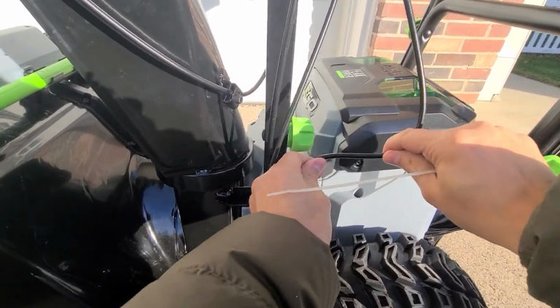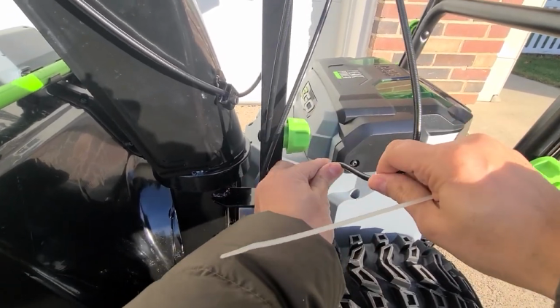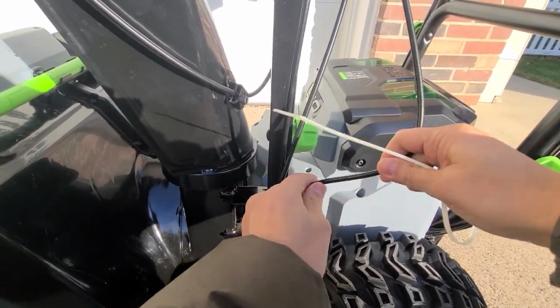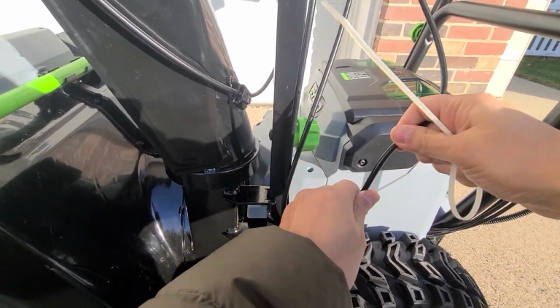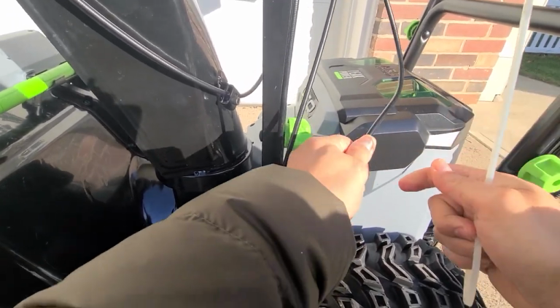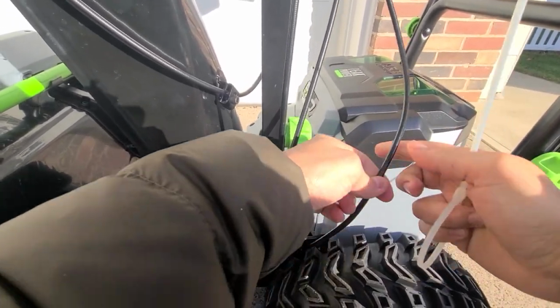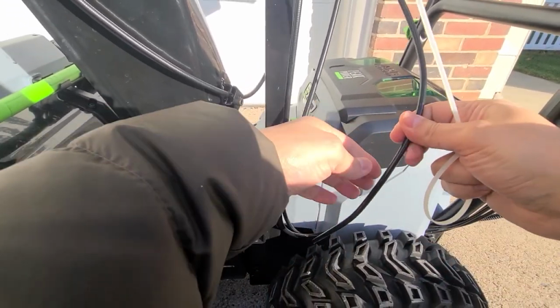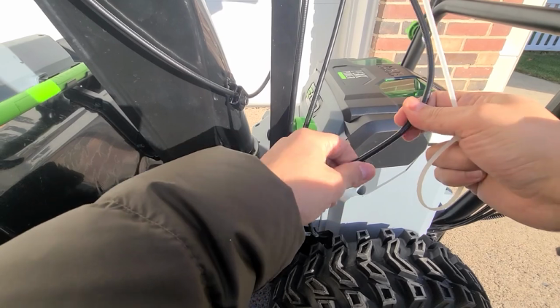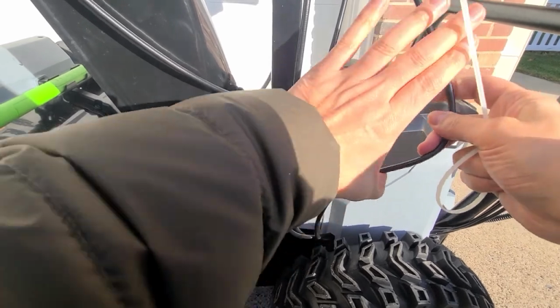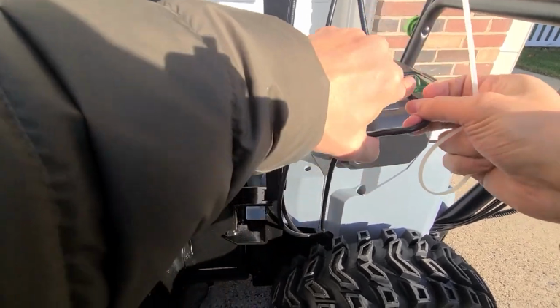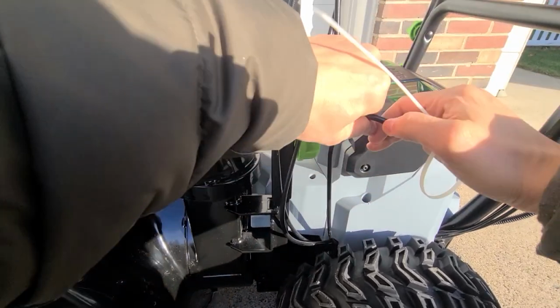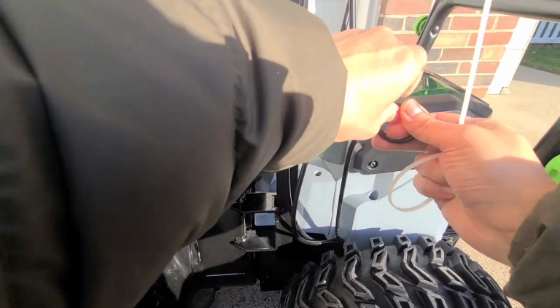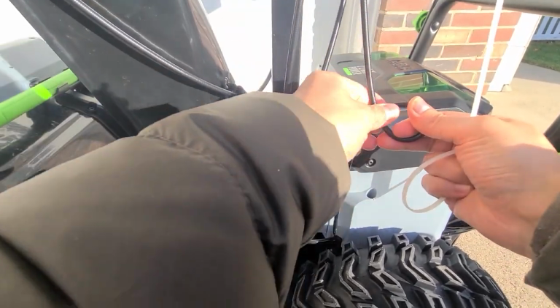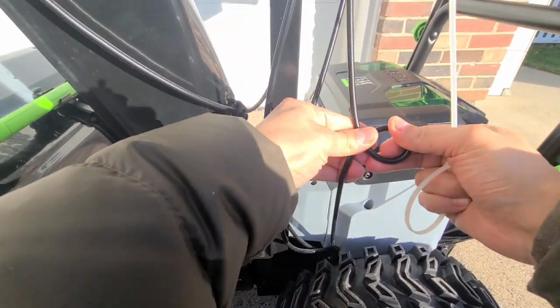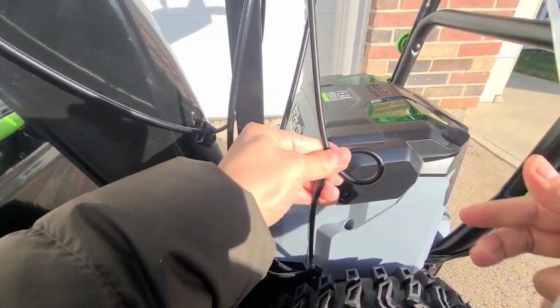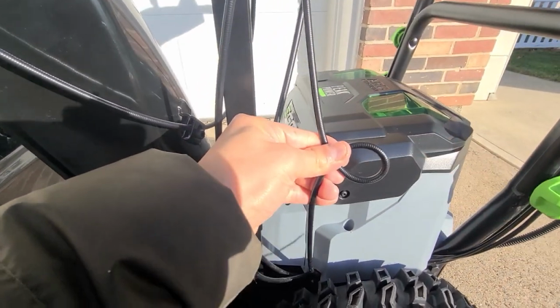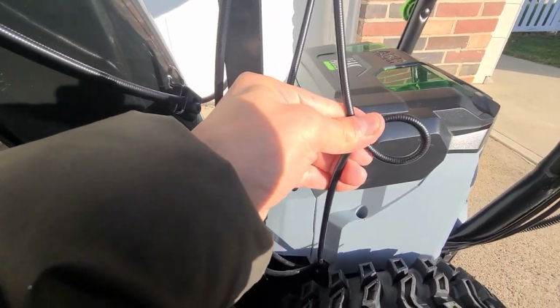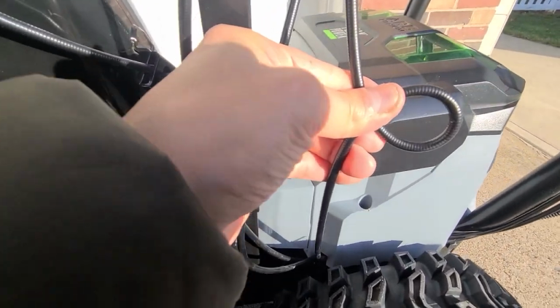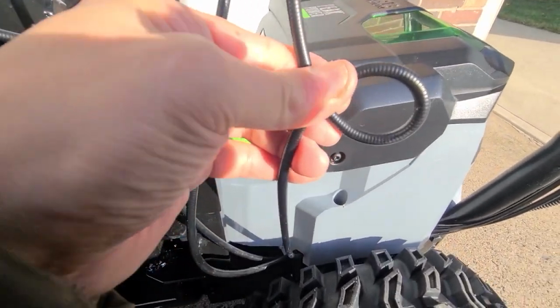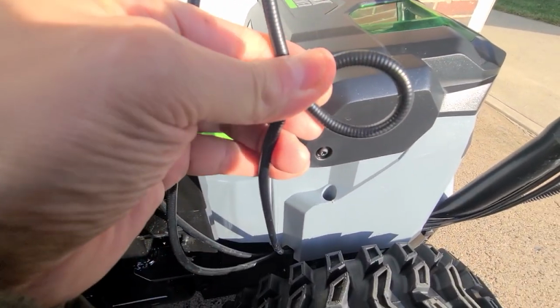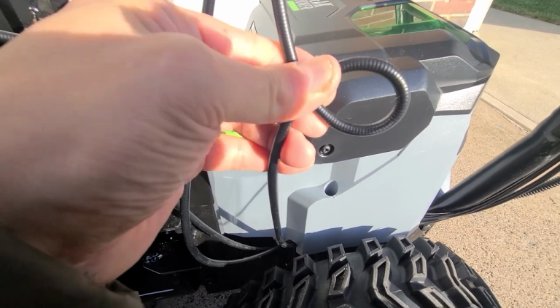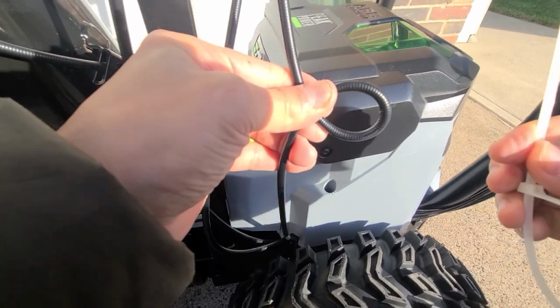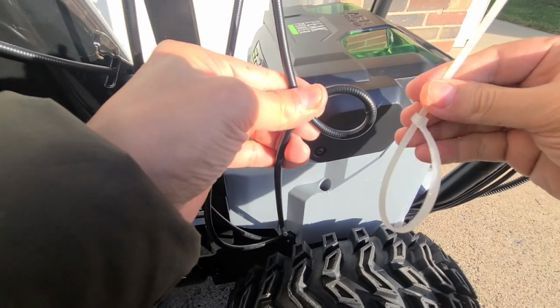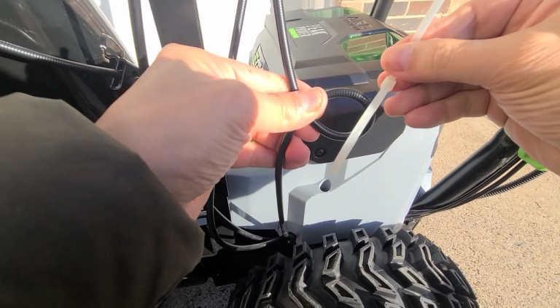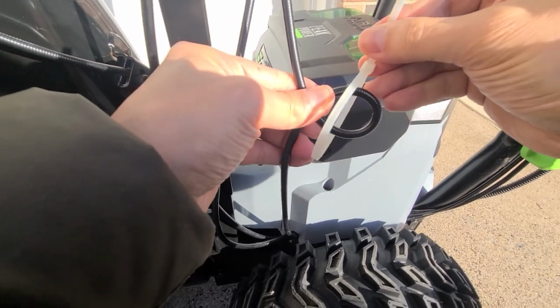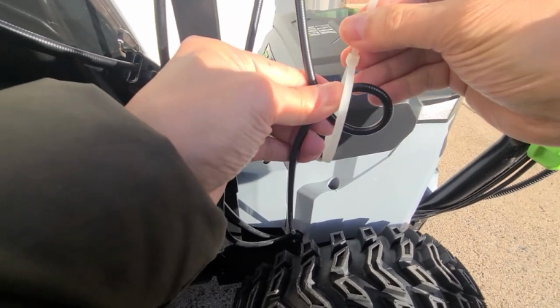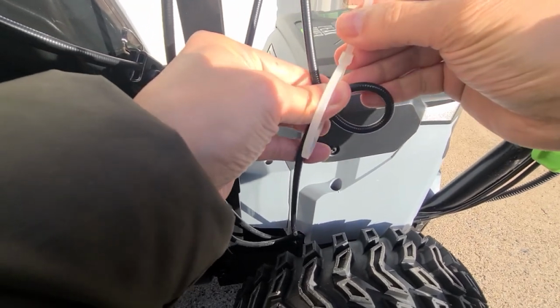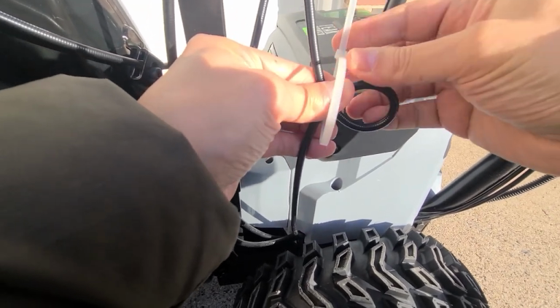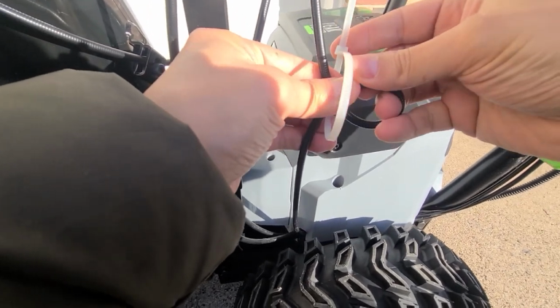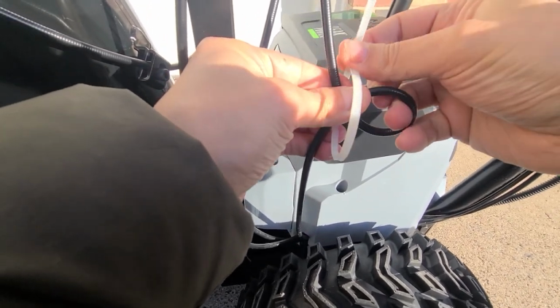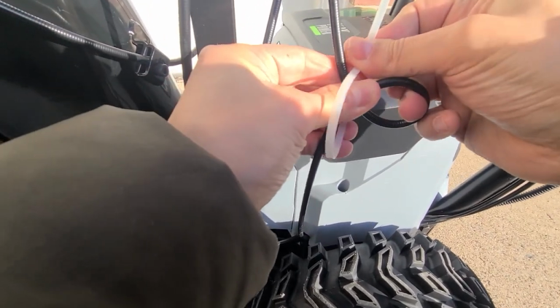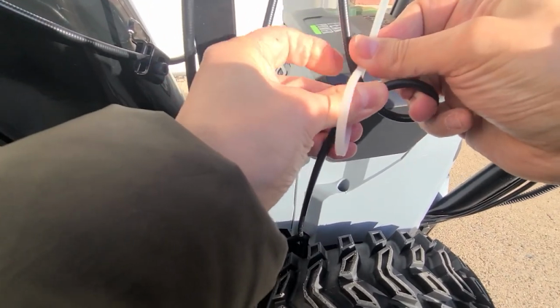As you can see here, I've got a loop-de-loop. What I'm going to do now is take my zip tie and put it over.